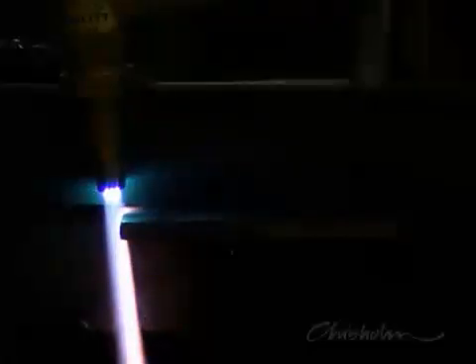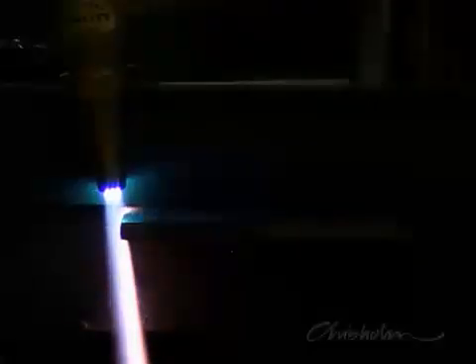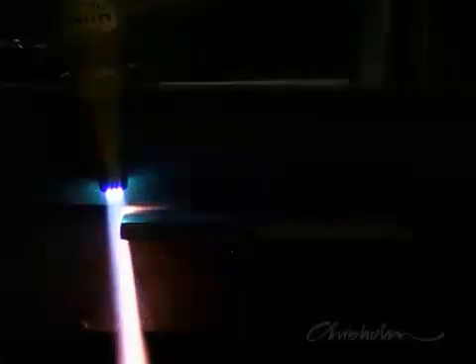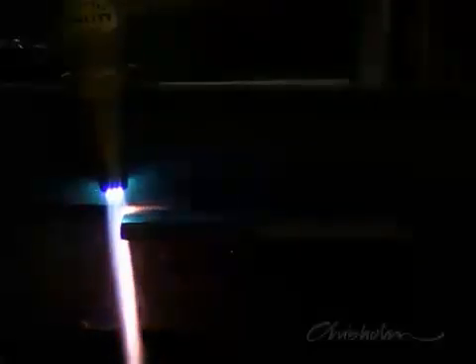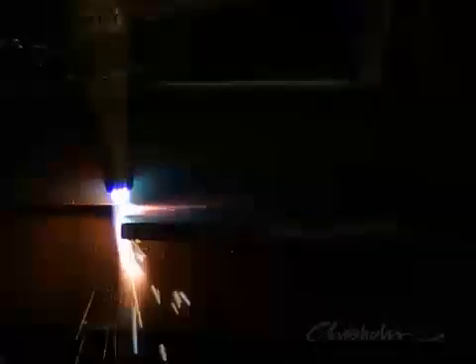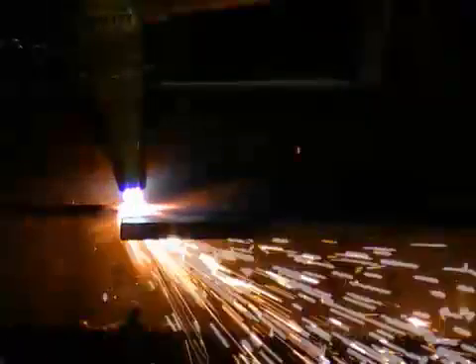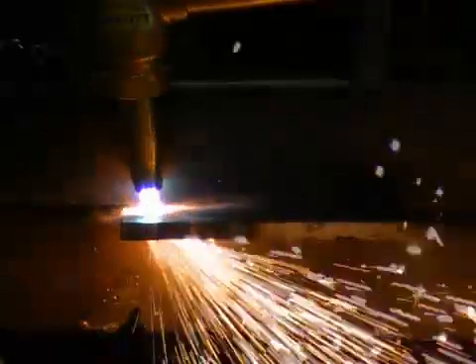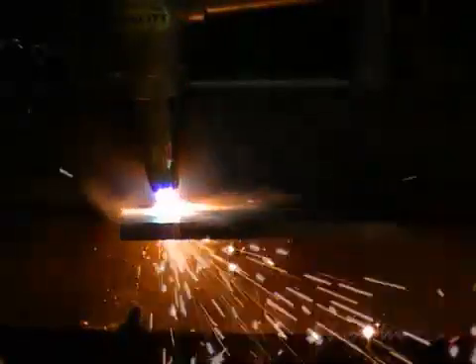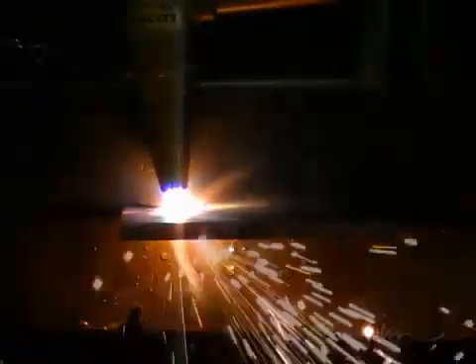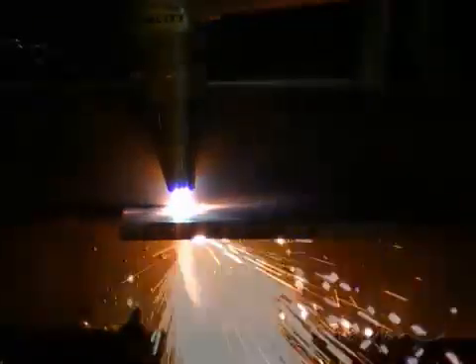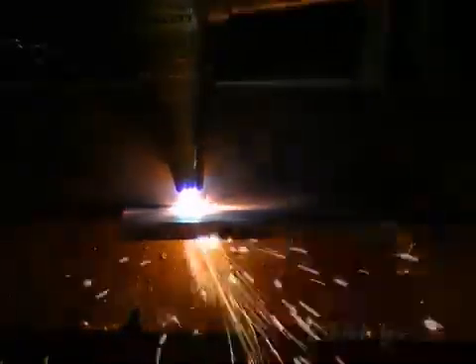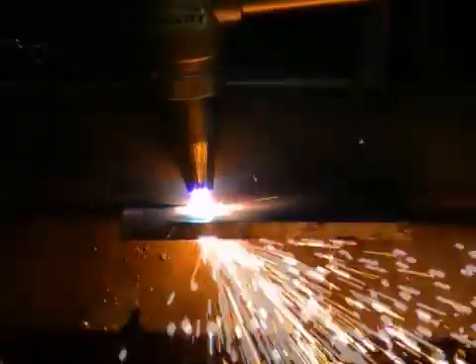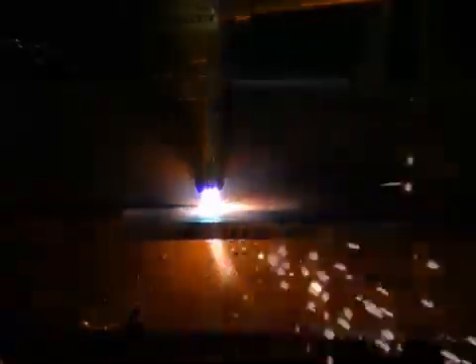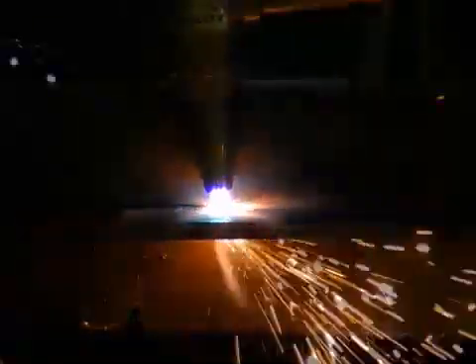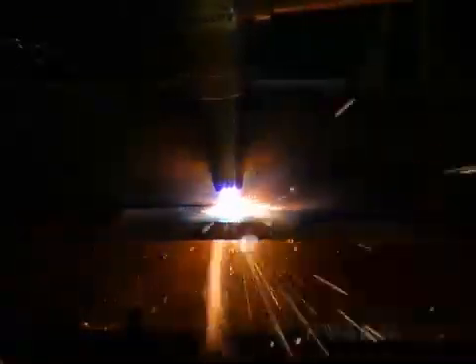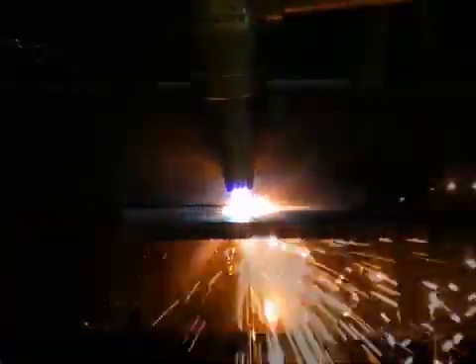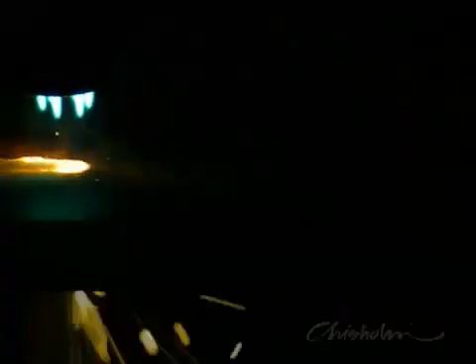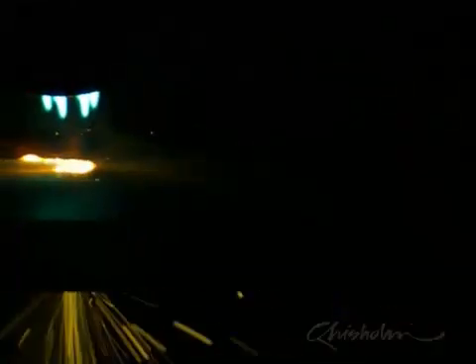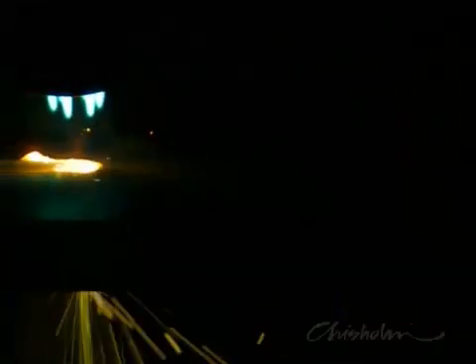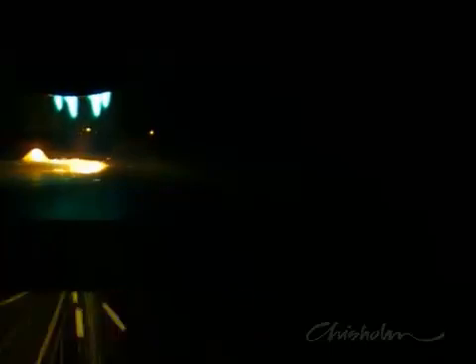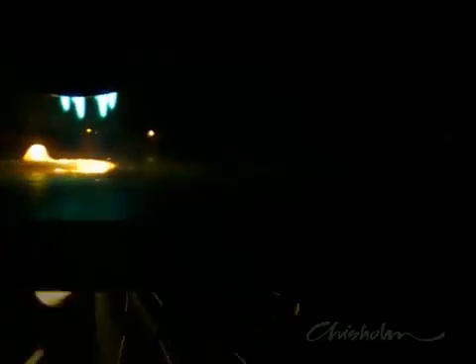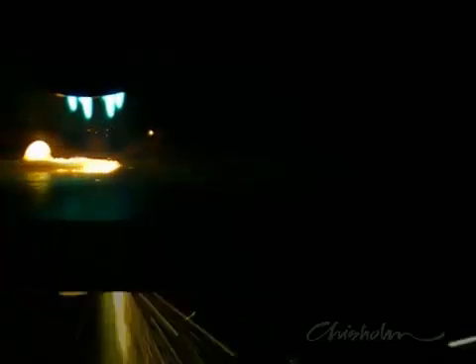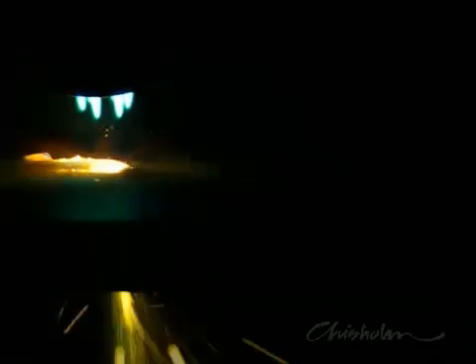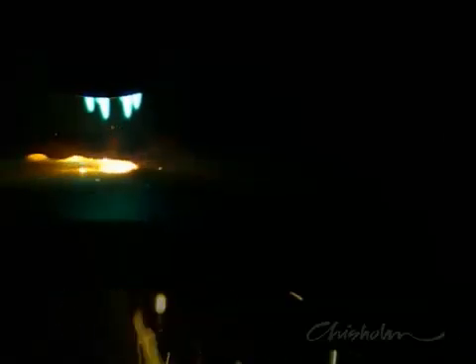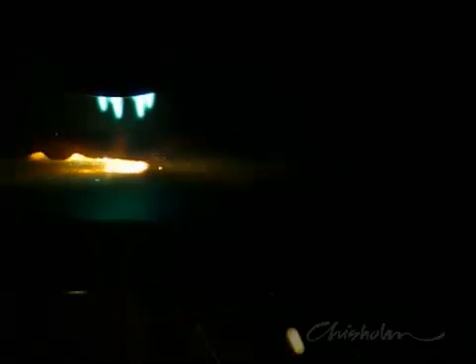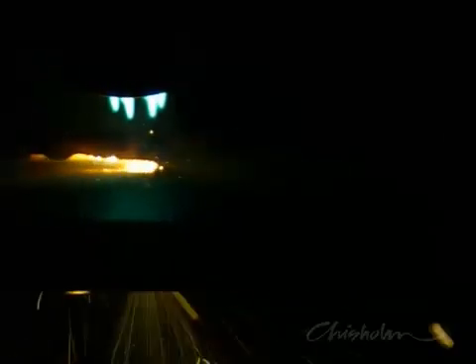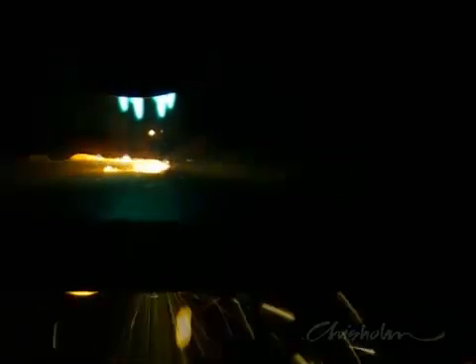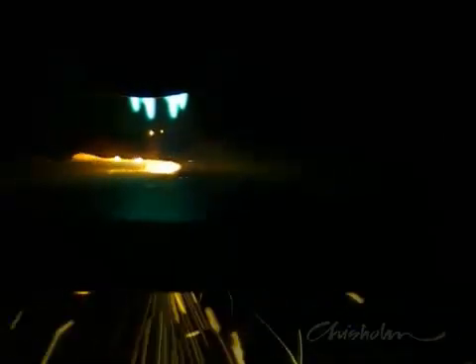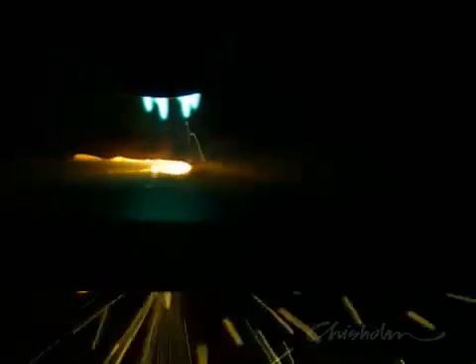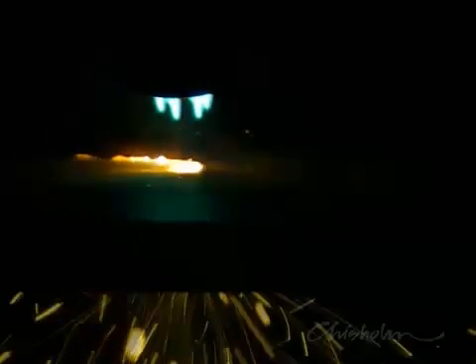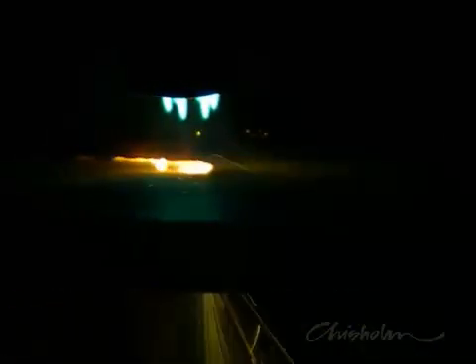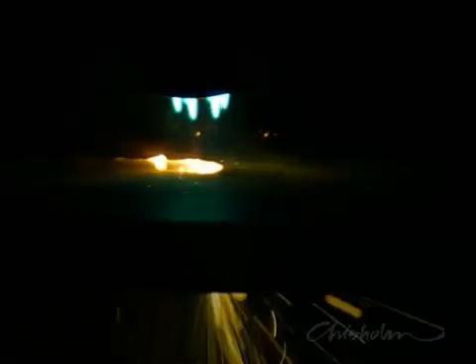Starting at the edge of the work, heat up the steel until it's red hot. Press the cutting lever. When the oxygen stream has burnt through, start moving the torch along the work.